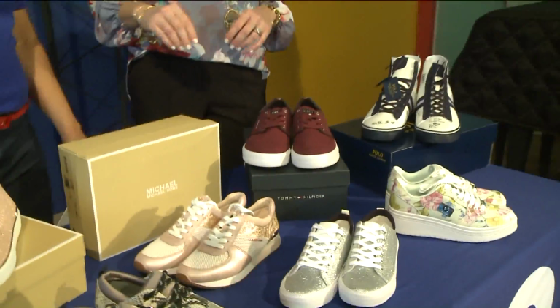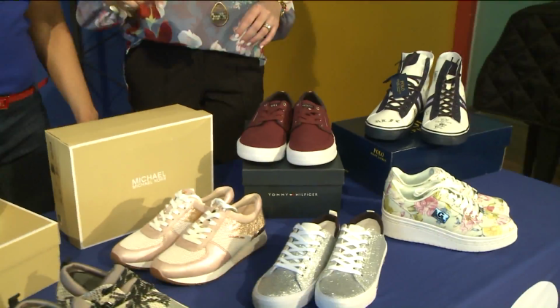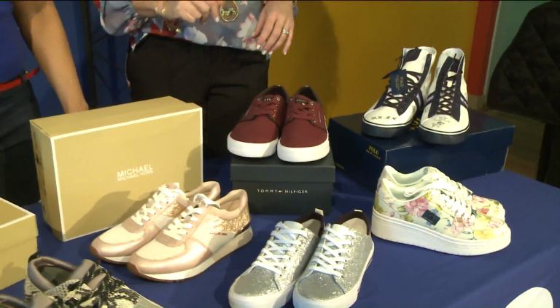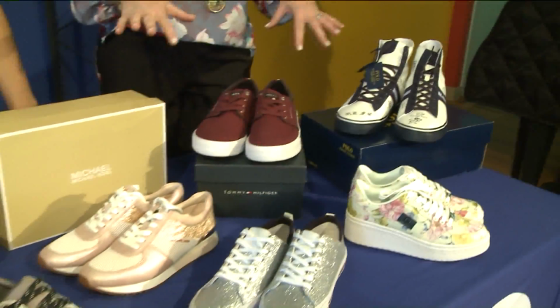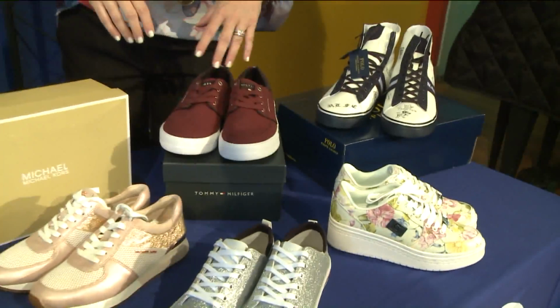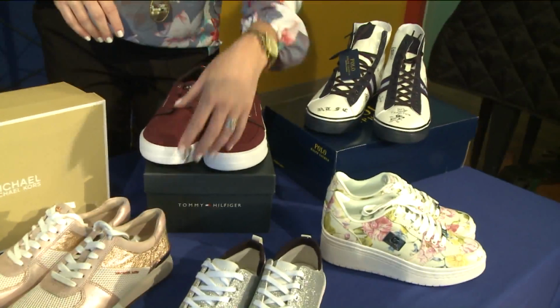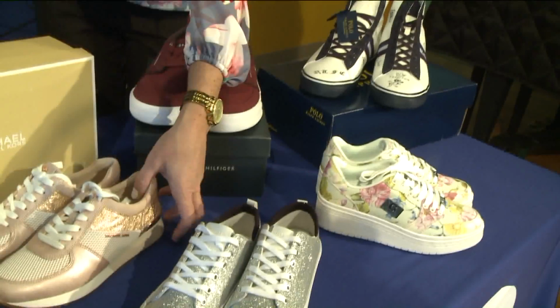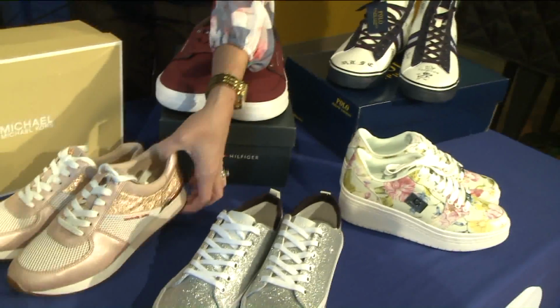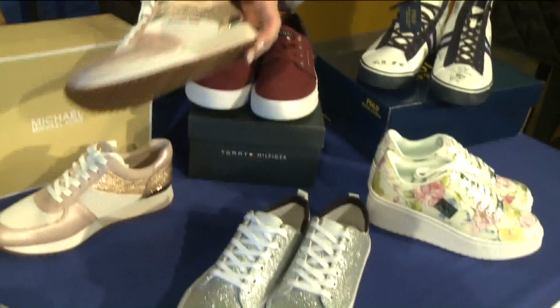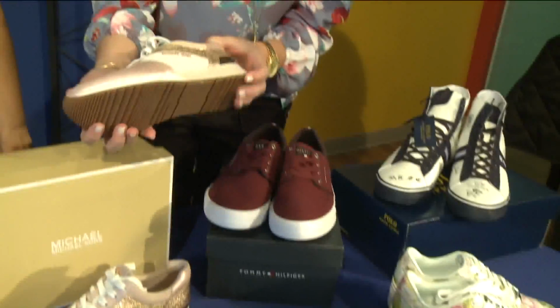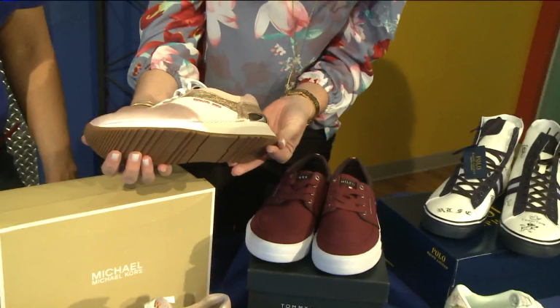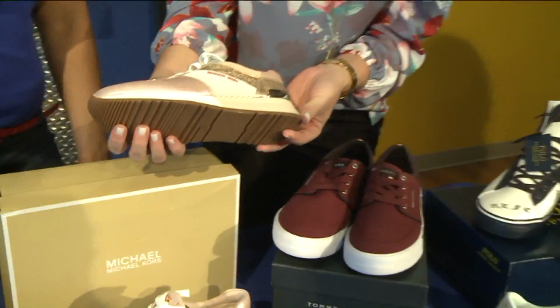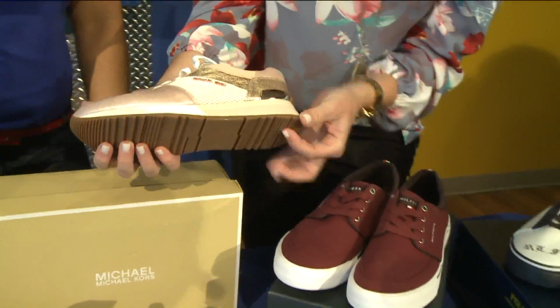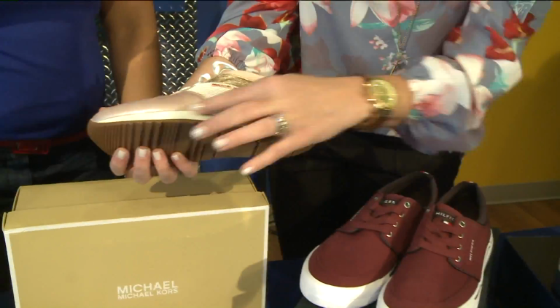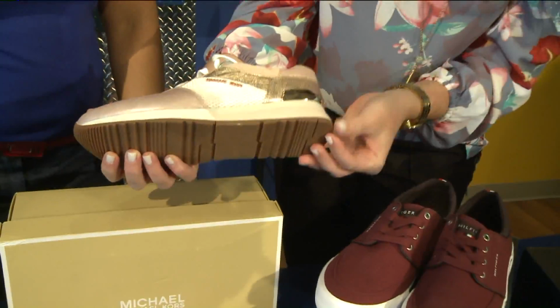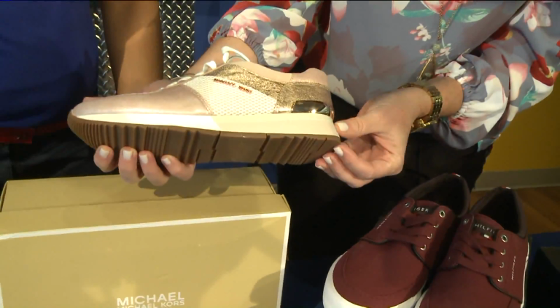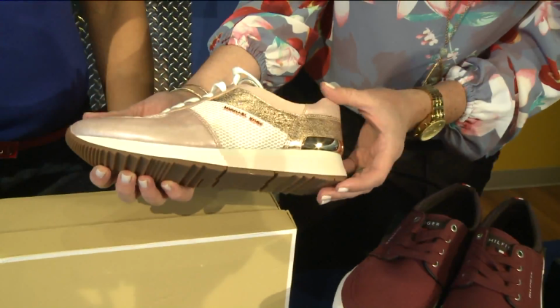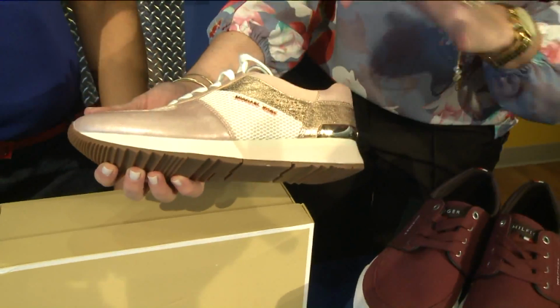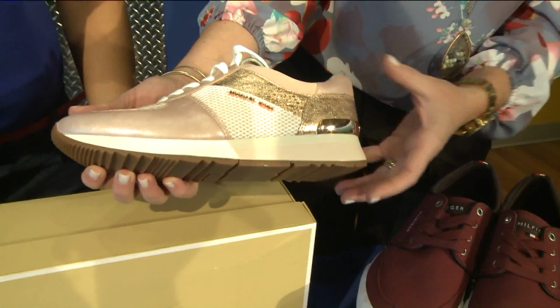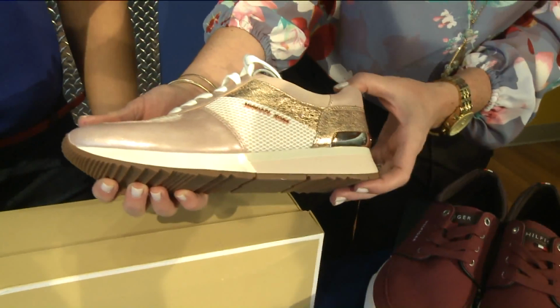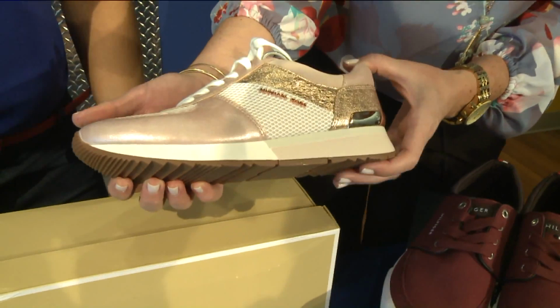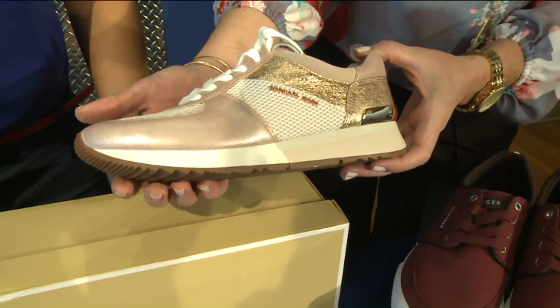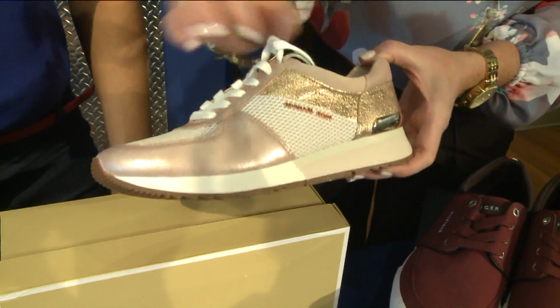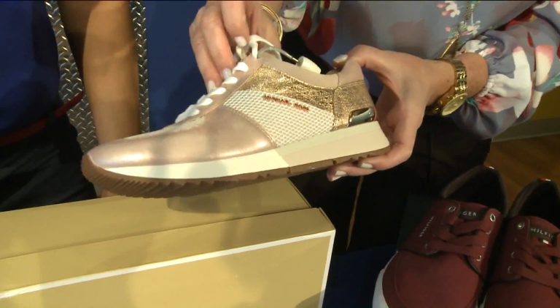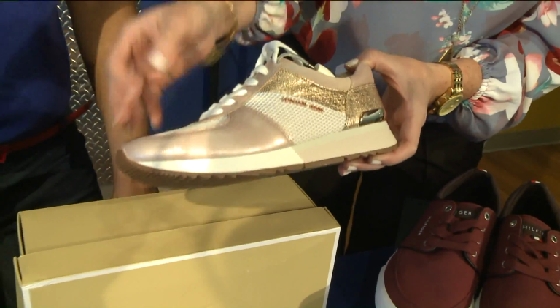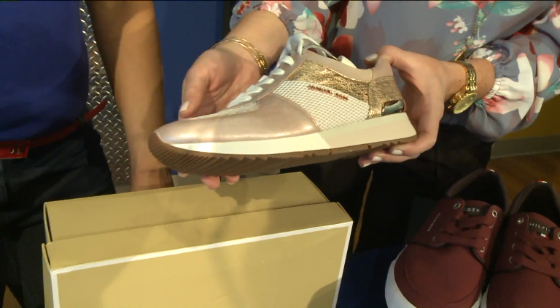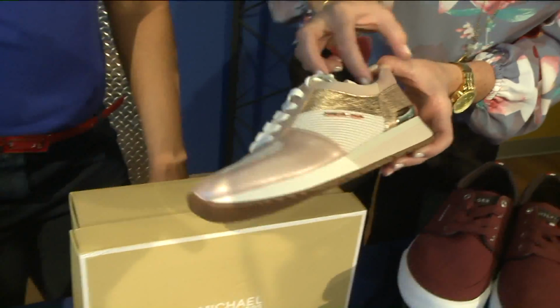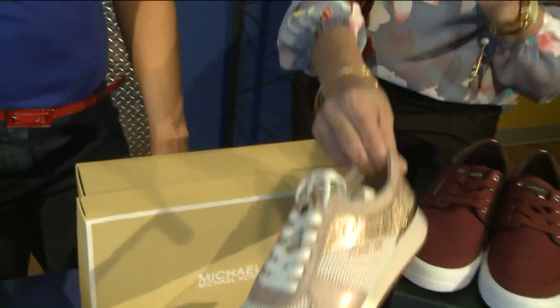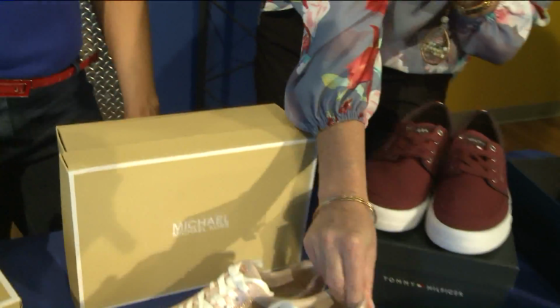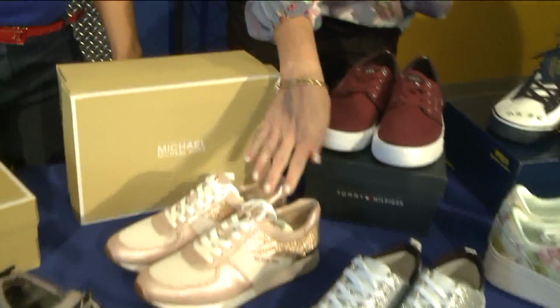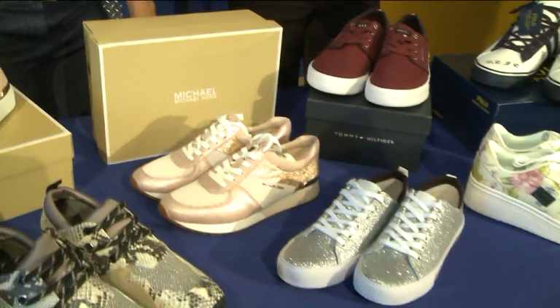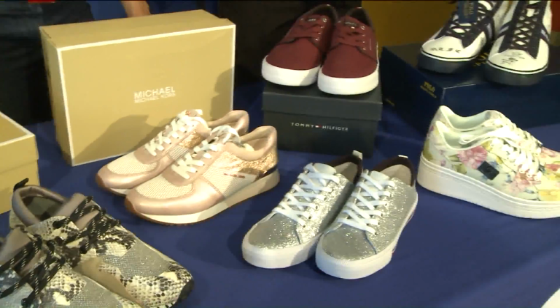Those were all from Dillard's. And then I have some shoes here from Macy's. These are also Michael Kors — a fun tennis shoe but with a regular sole. Kind of a hybrid shoe that you could wear with anything: jeans, capris, or anything along those lines.